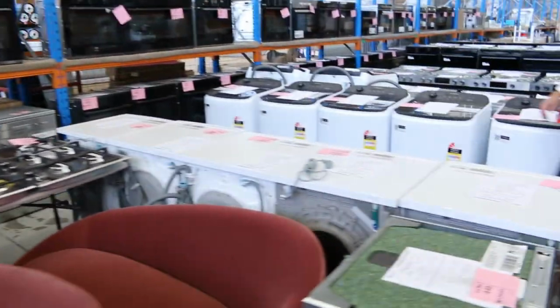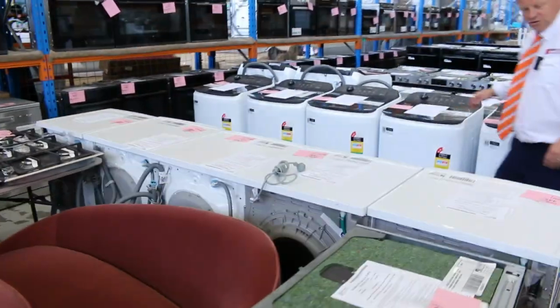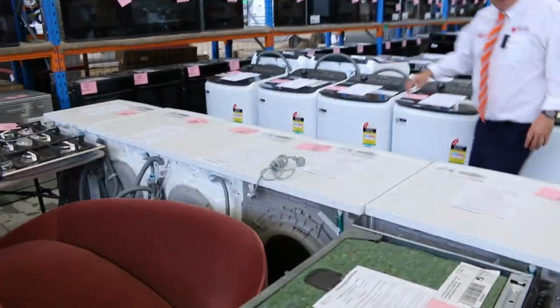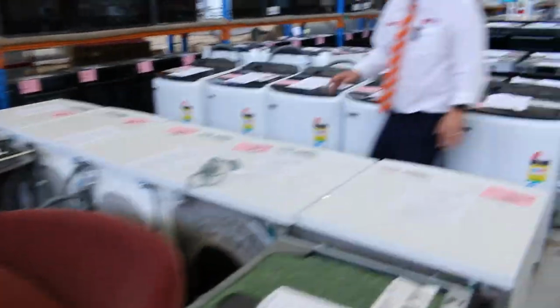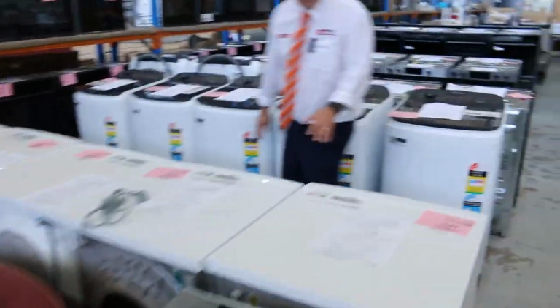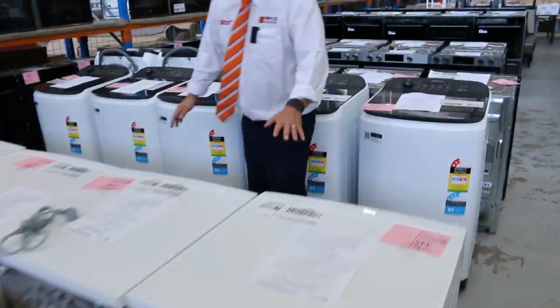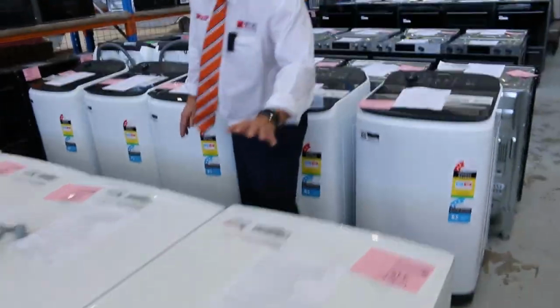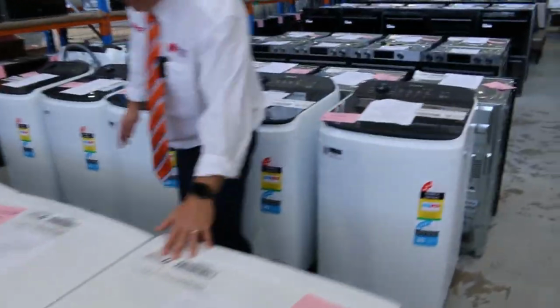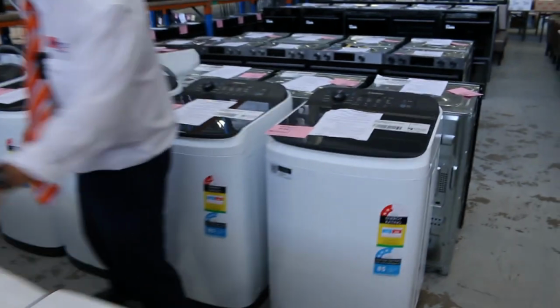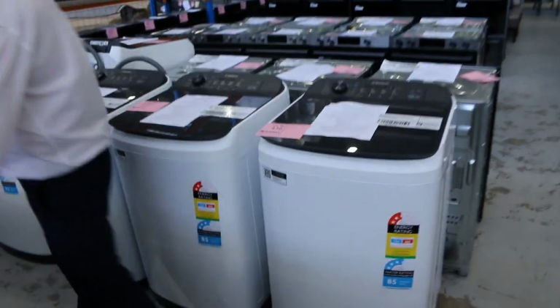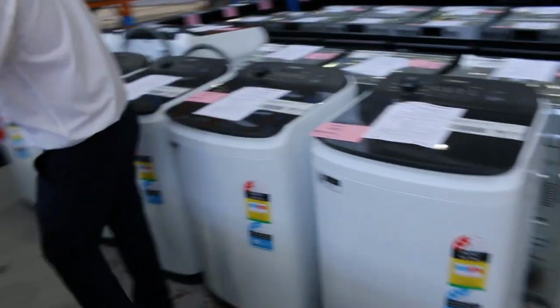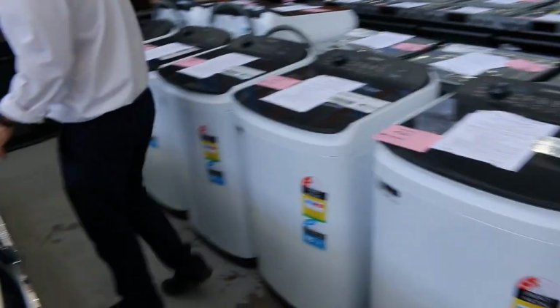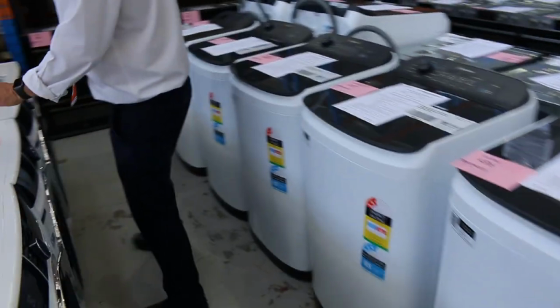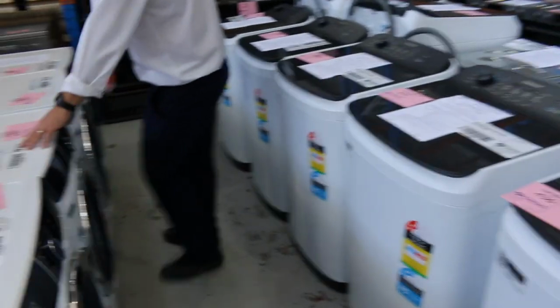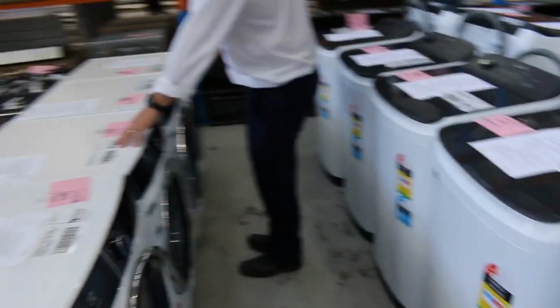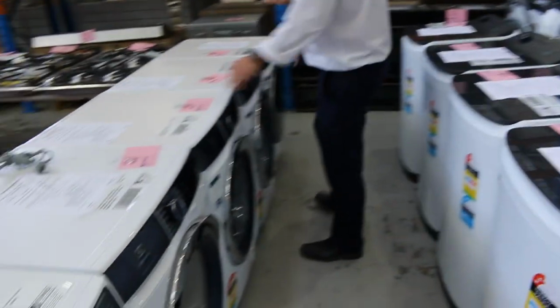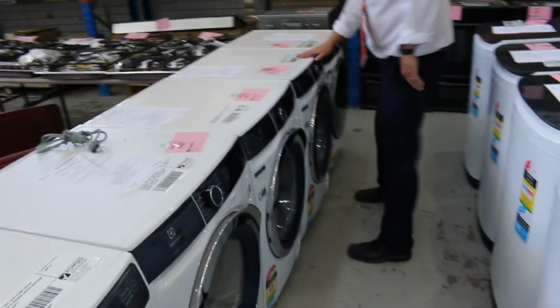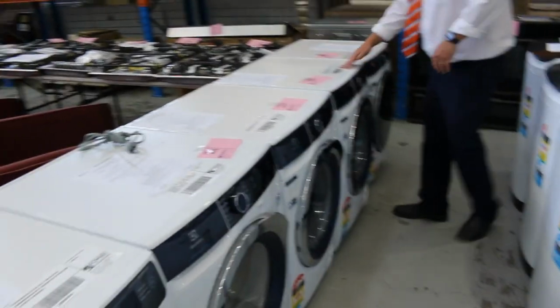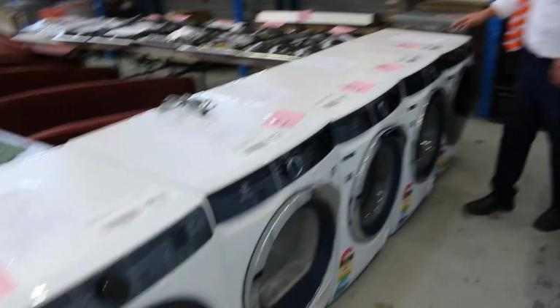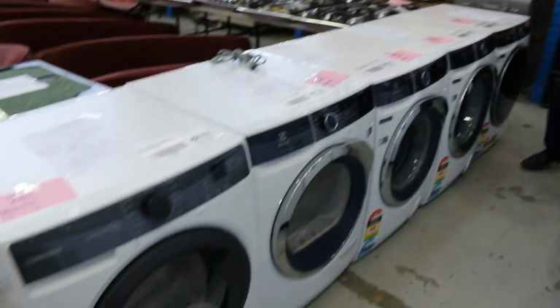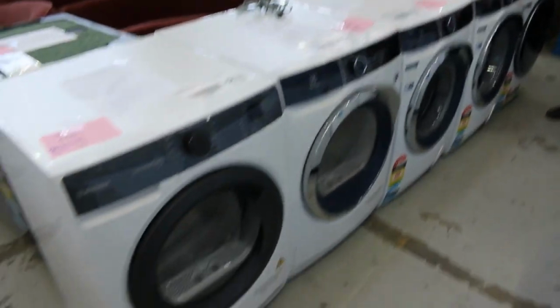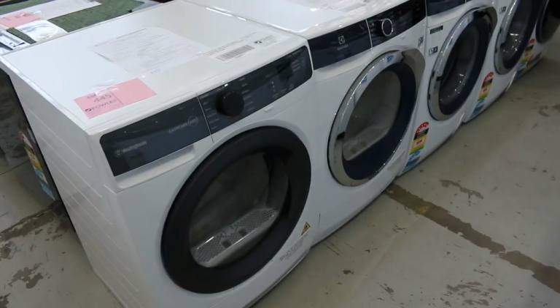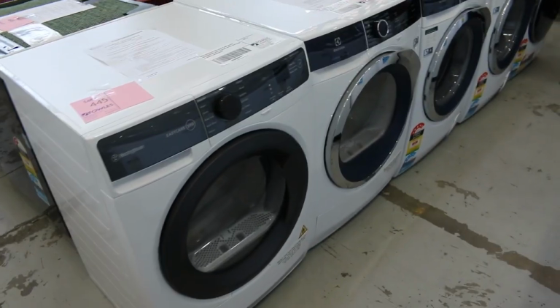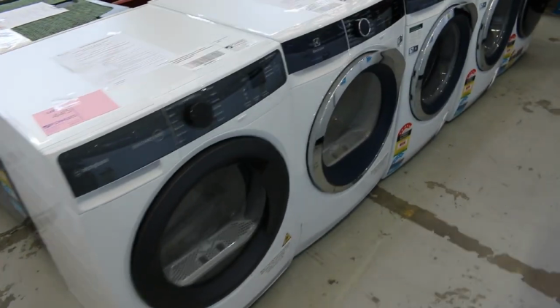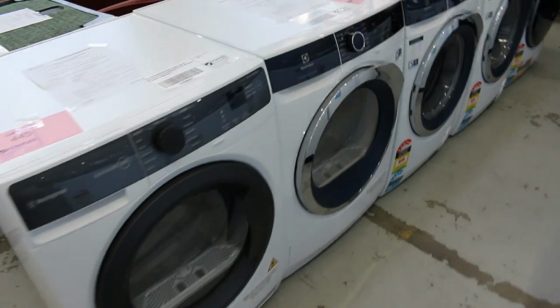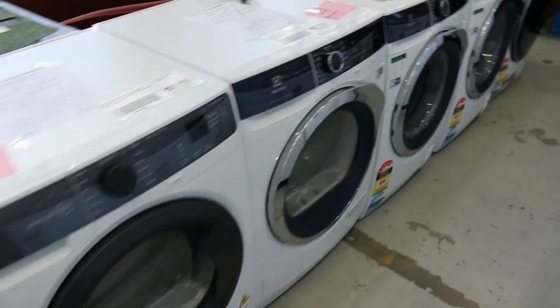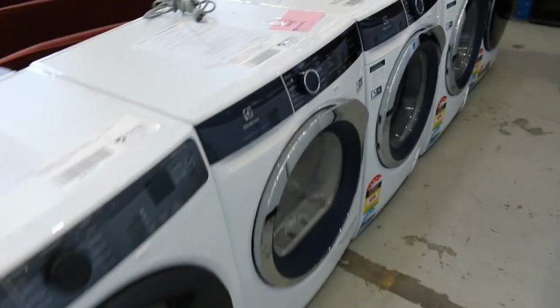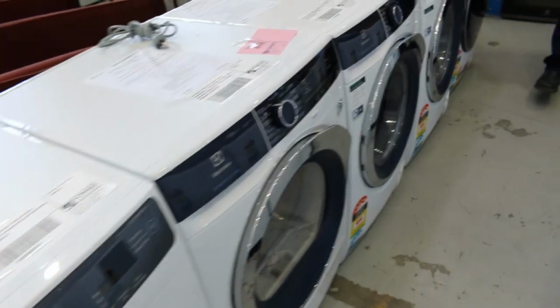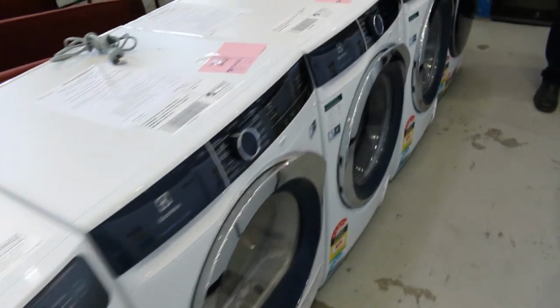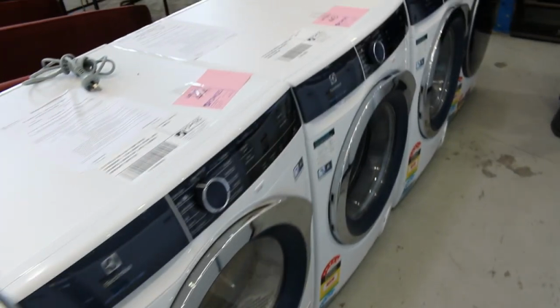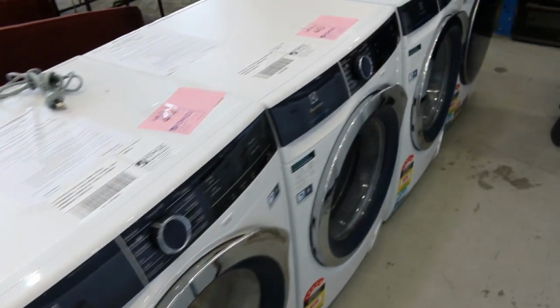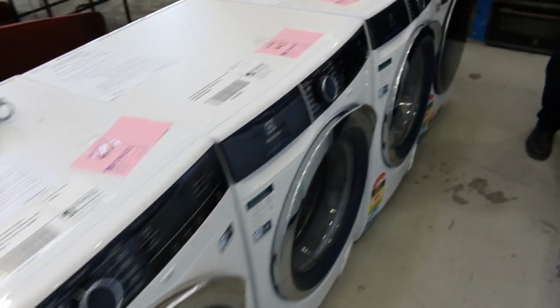Have a look at these — beautiful heat pump dryers, front load washing machines, and washer dryers out of Electrolux. Absolutely sensational units.